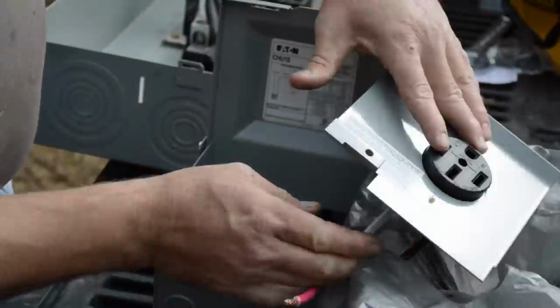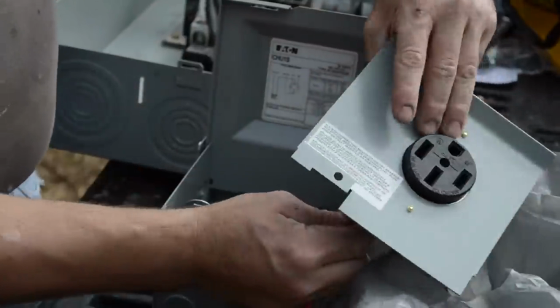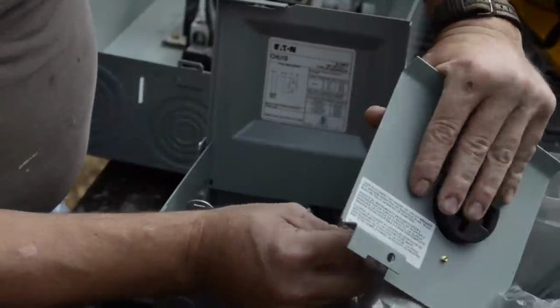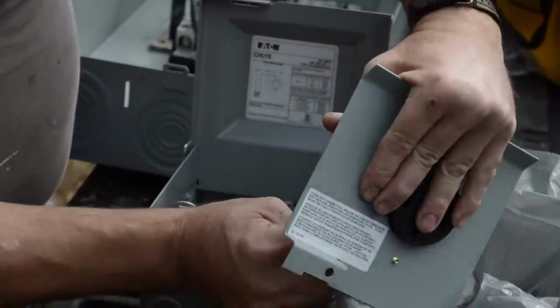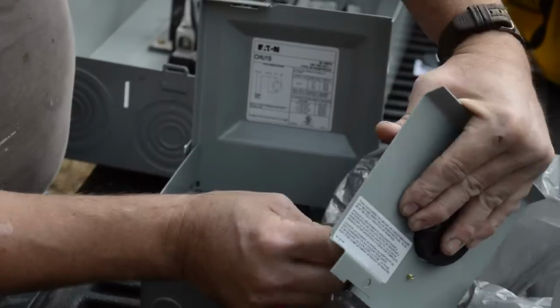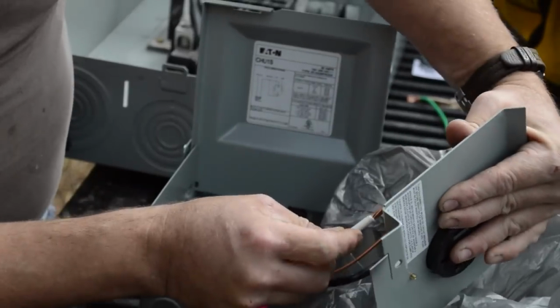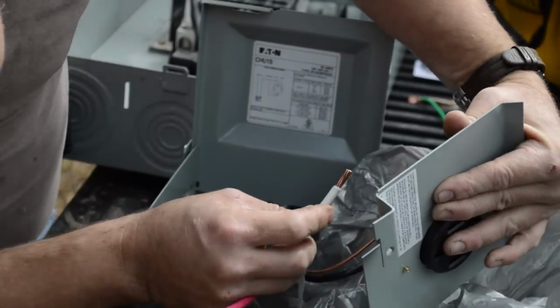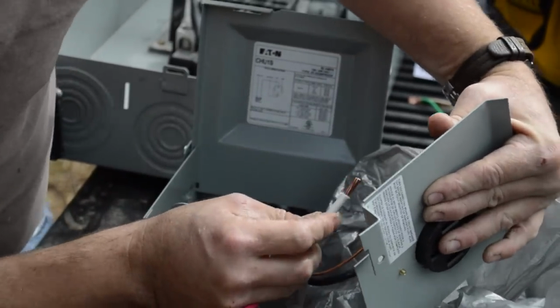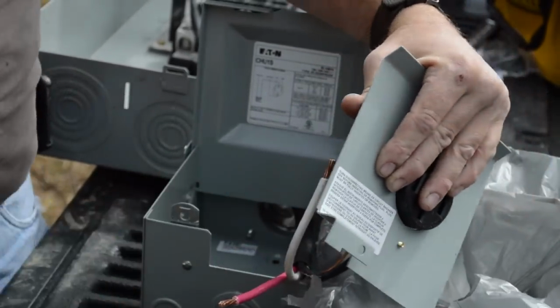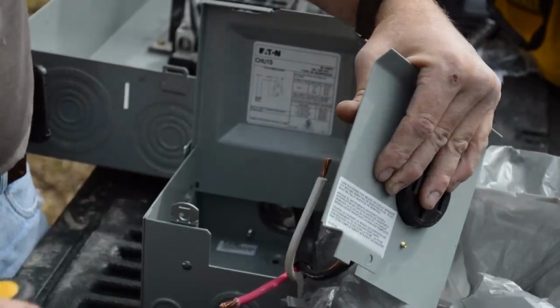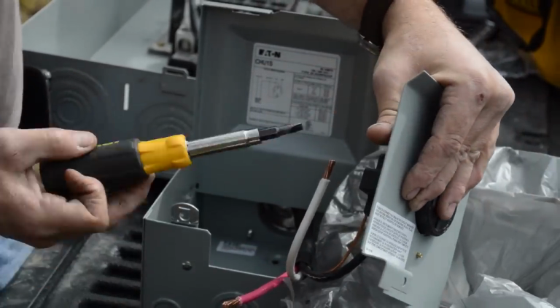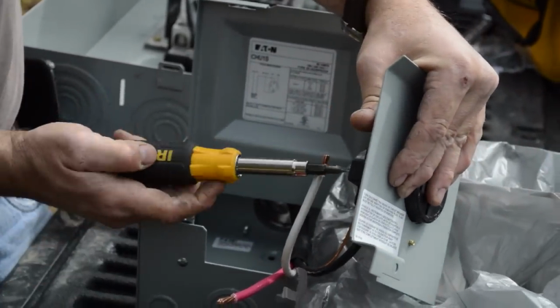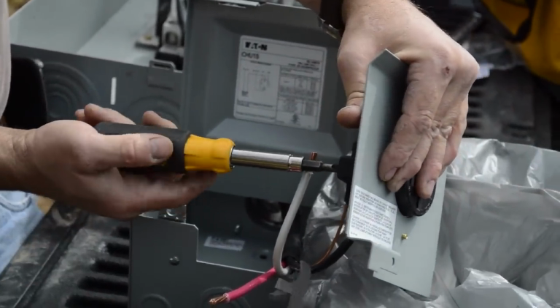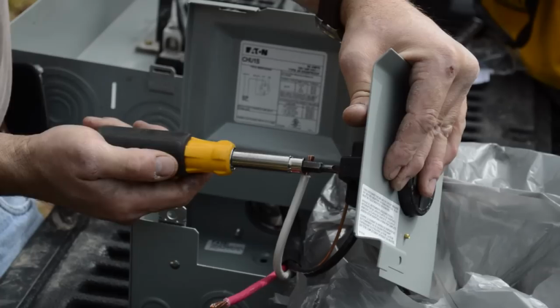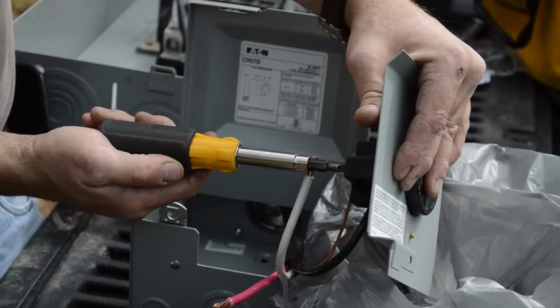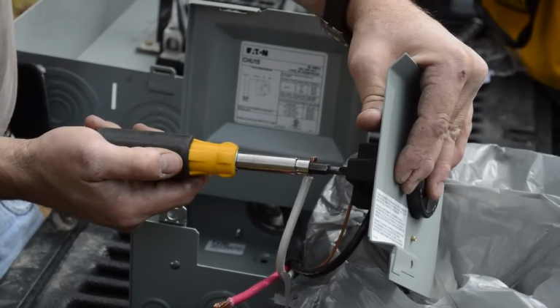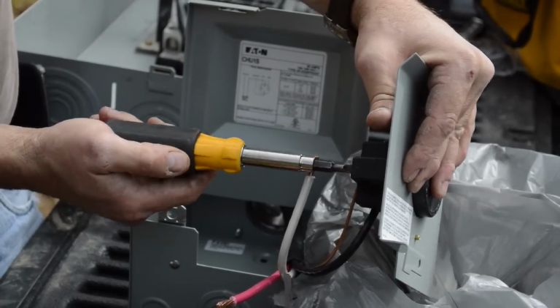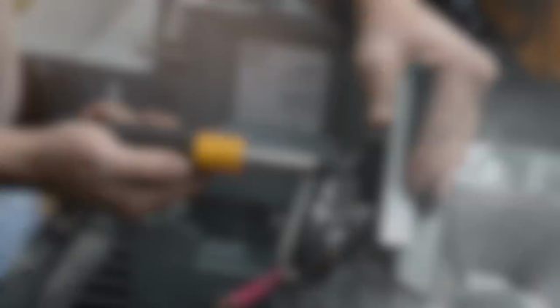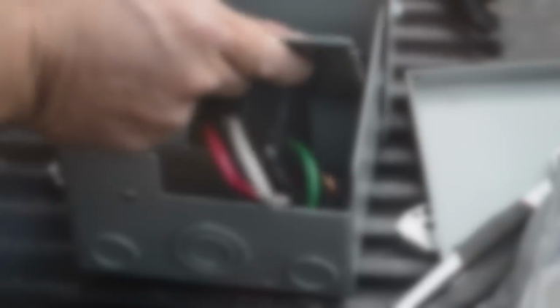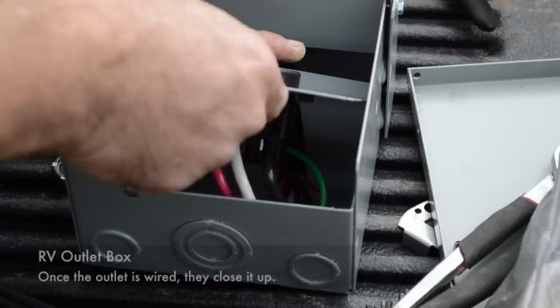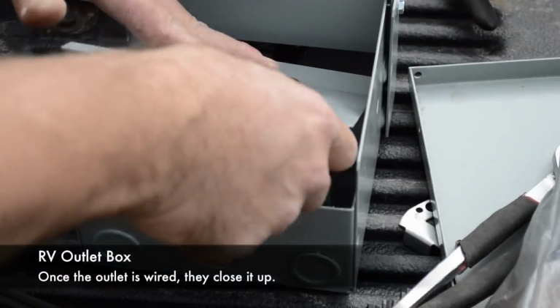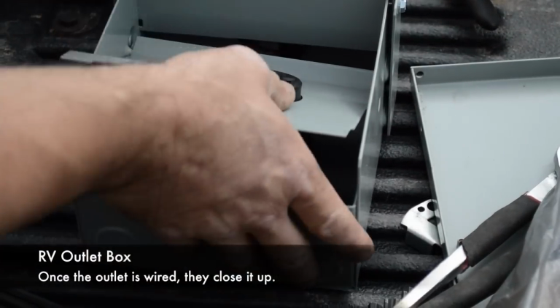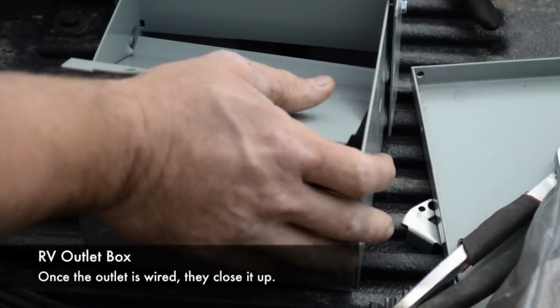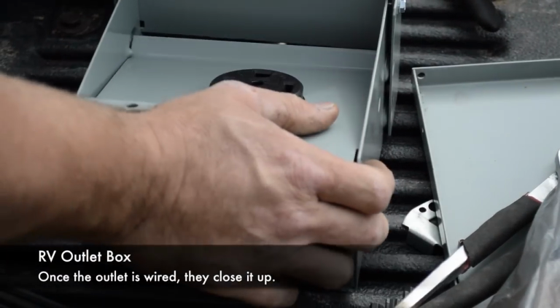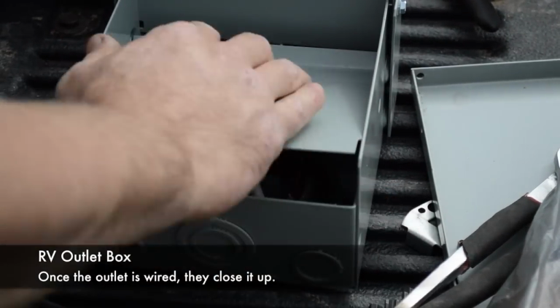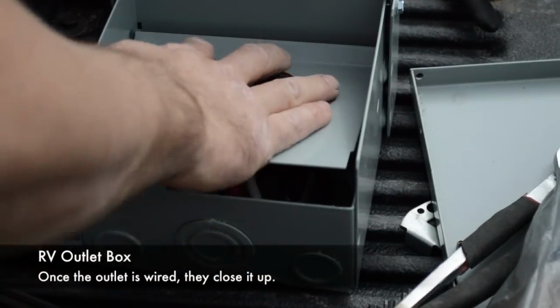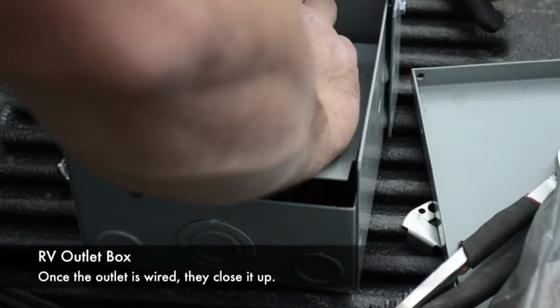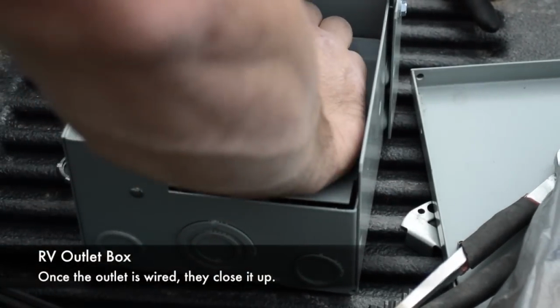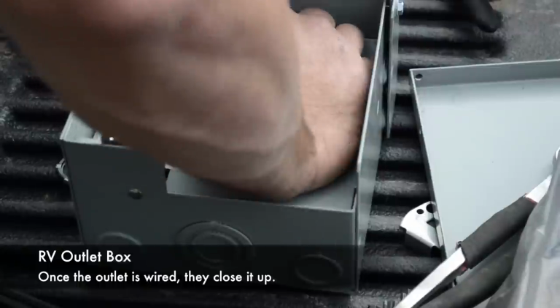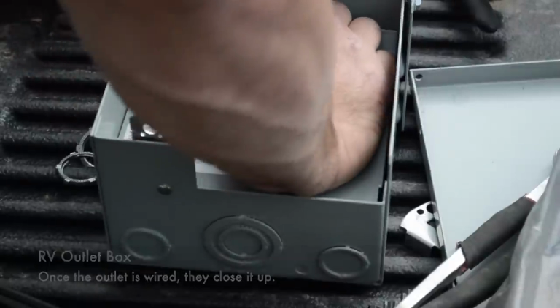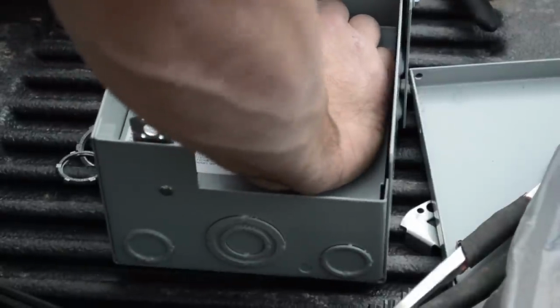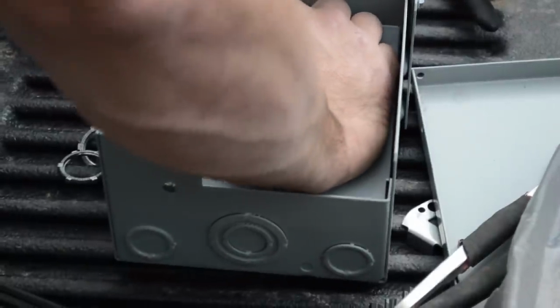All the weather heads I've ever put together have been out of metal. This will be the first plastic one. They're installed around it with a surface panel.